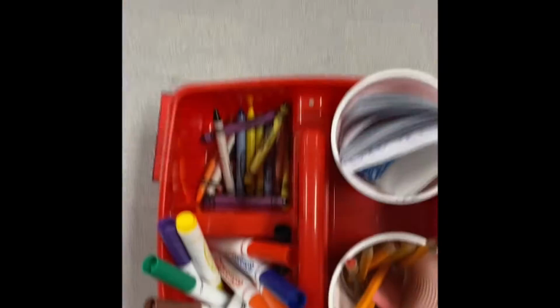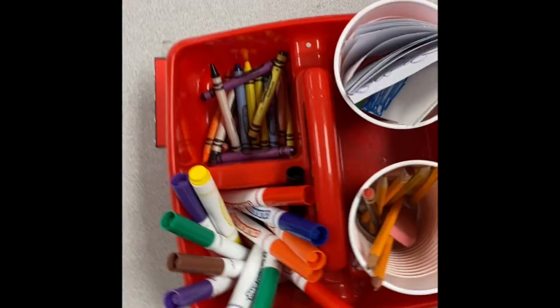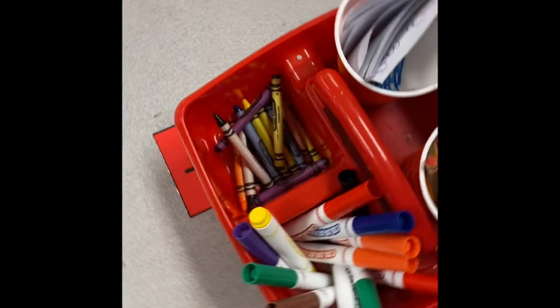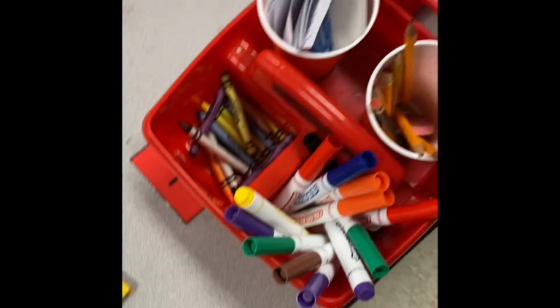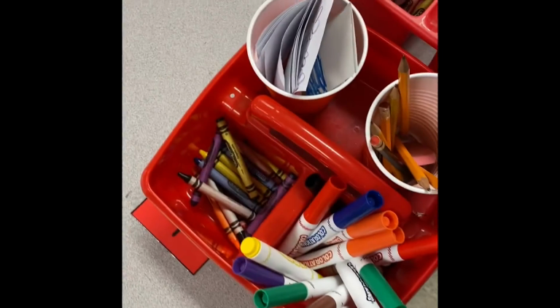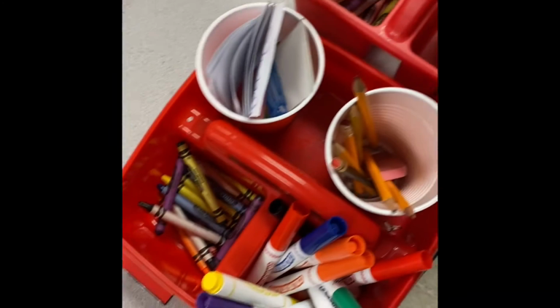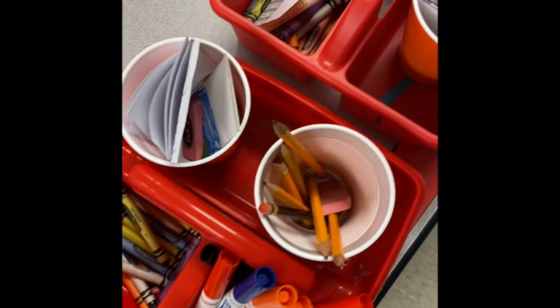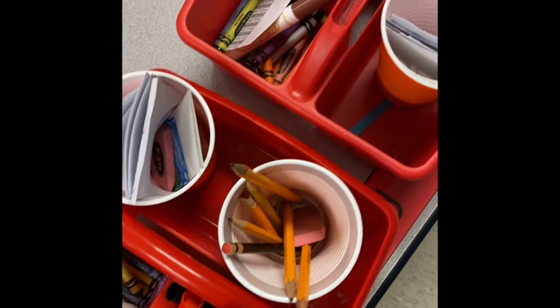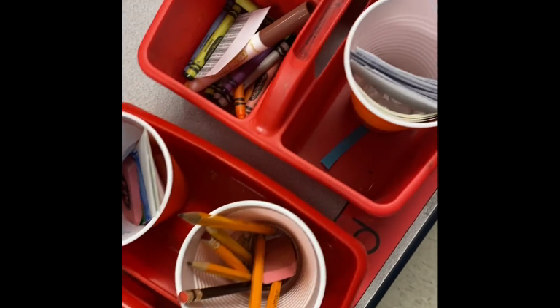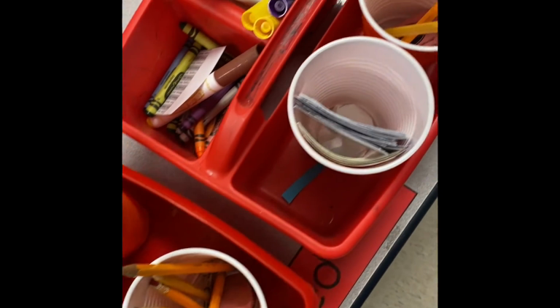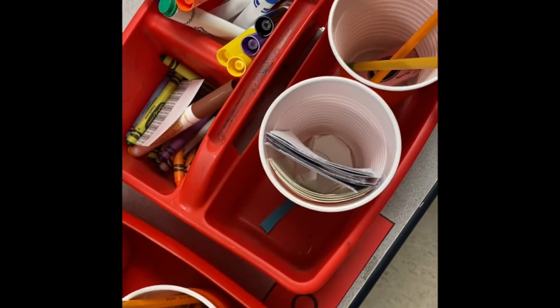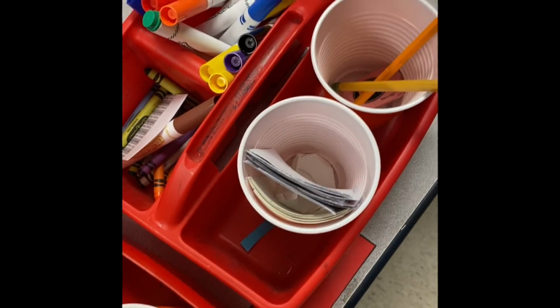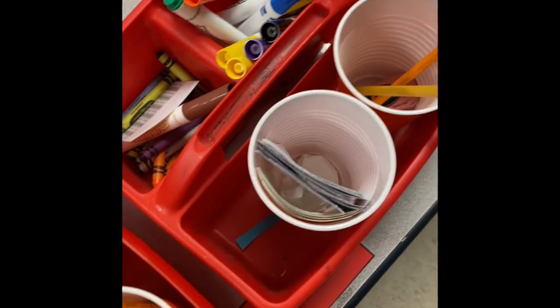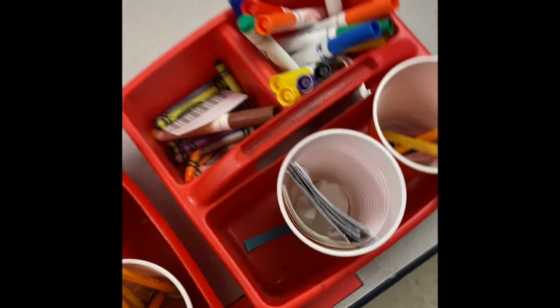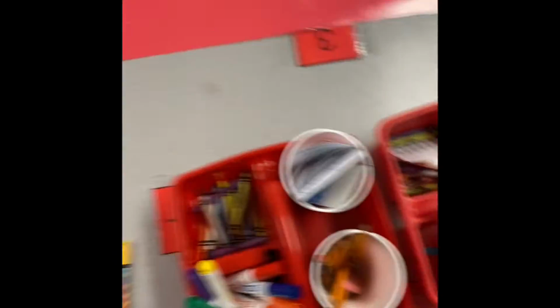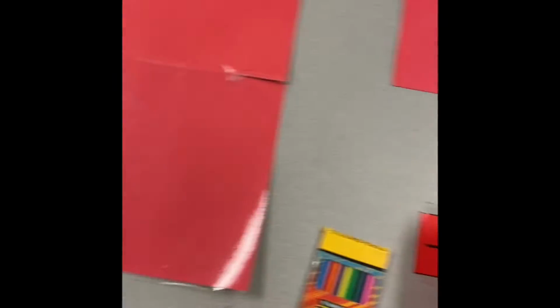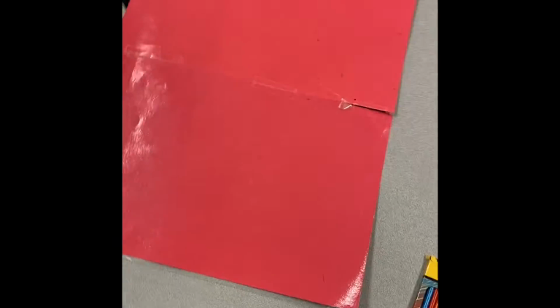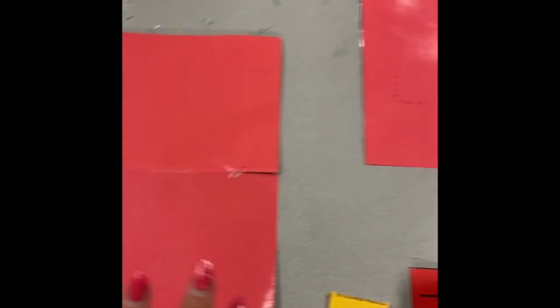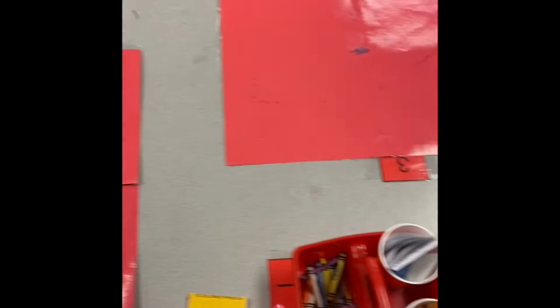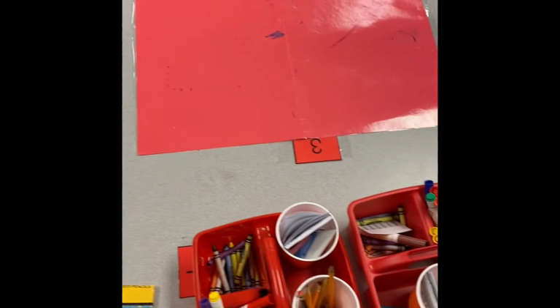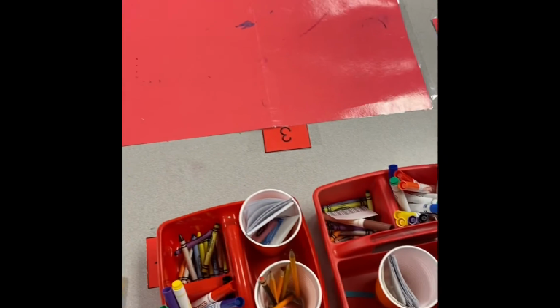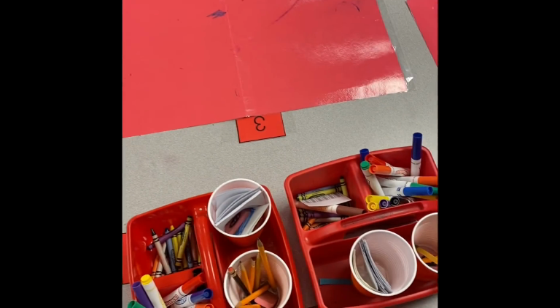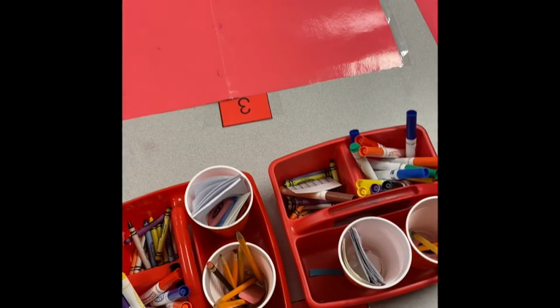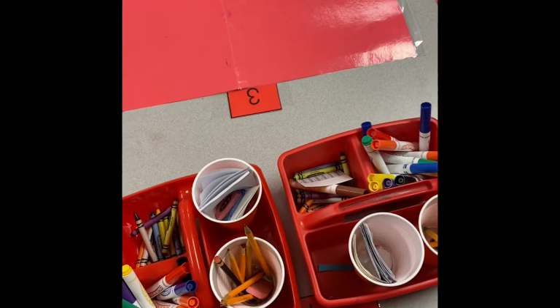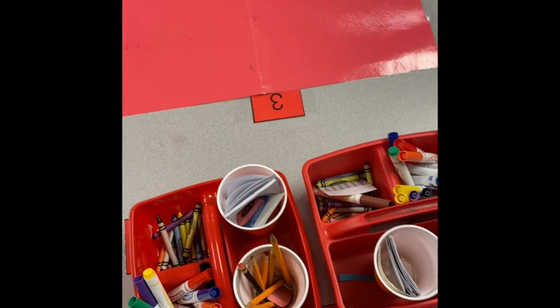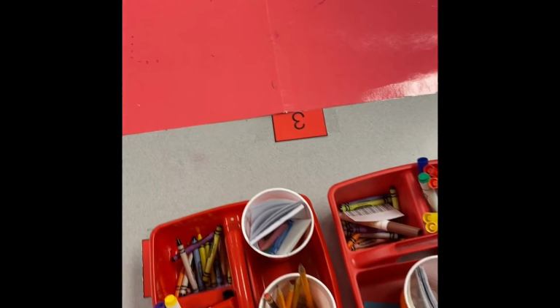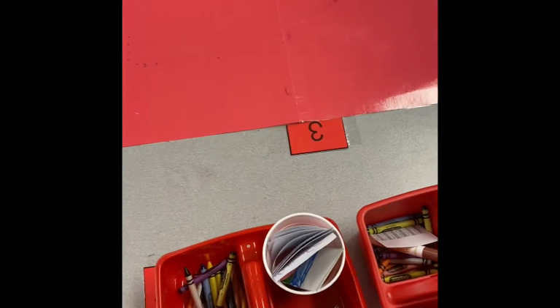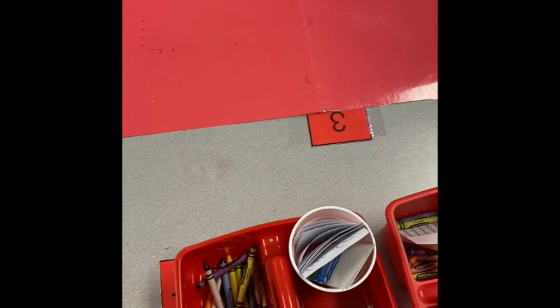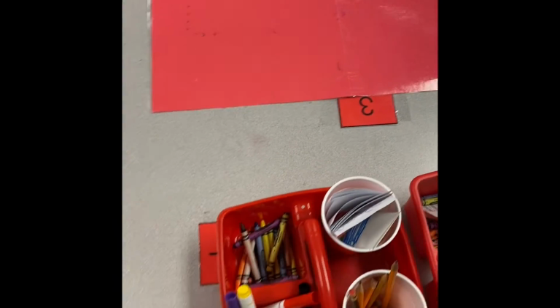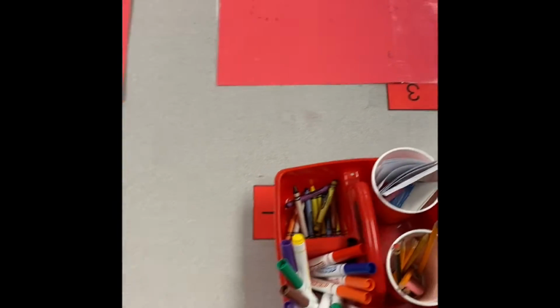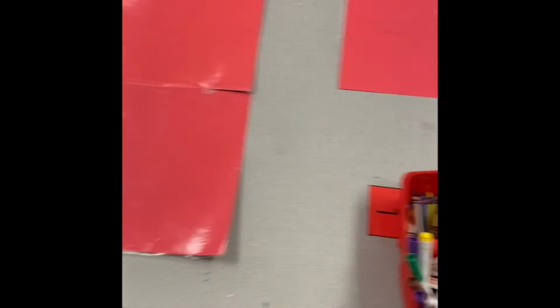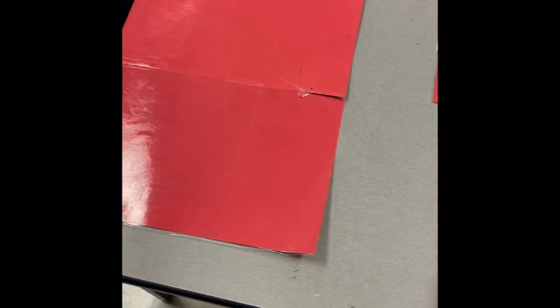As far as their table expectations, these are their tubs — they're not totally perfect, I understand. But I do want the mats to be in place and the tubs ready. When it's all cleaned up, they just need to sit in their chairs.